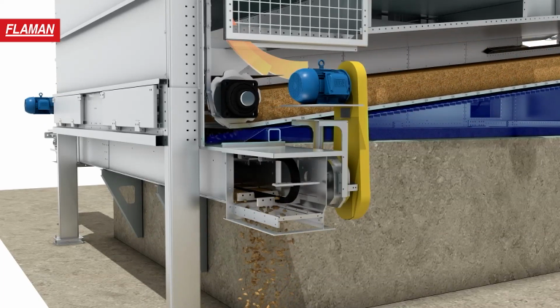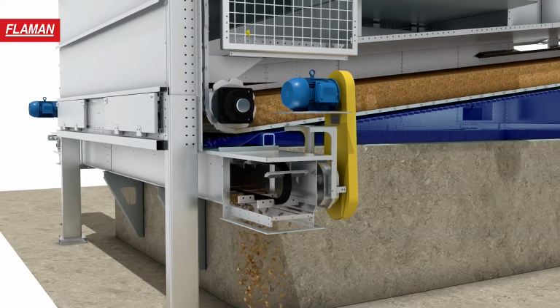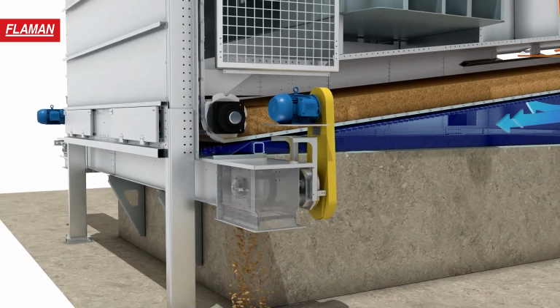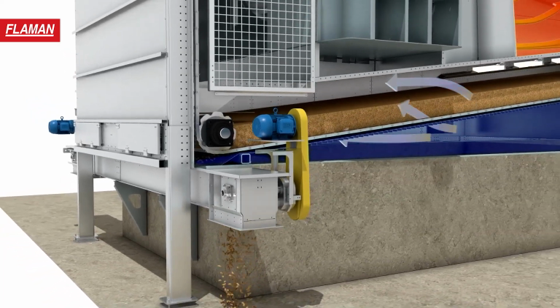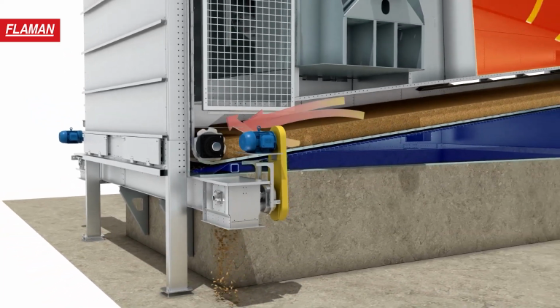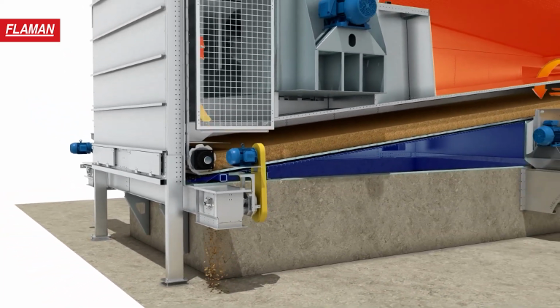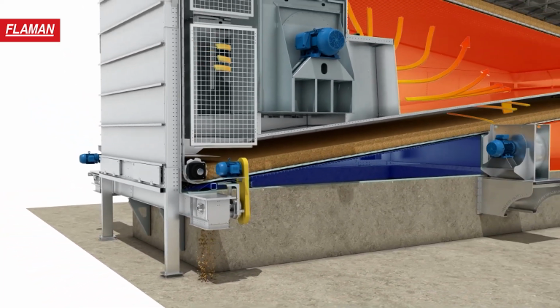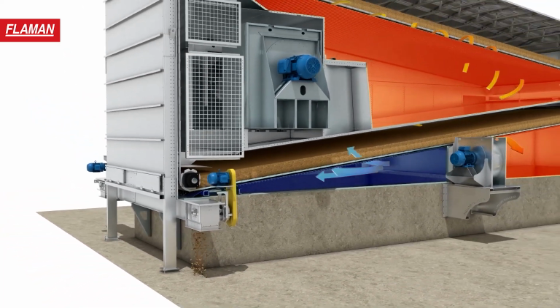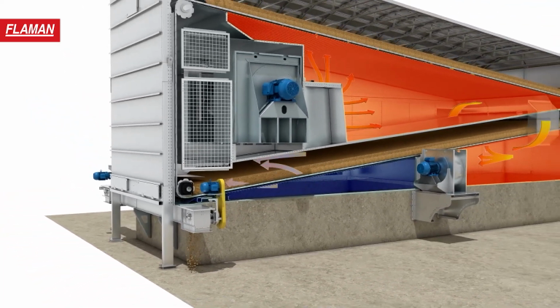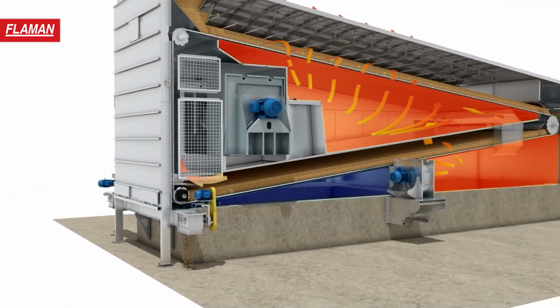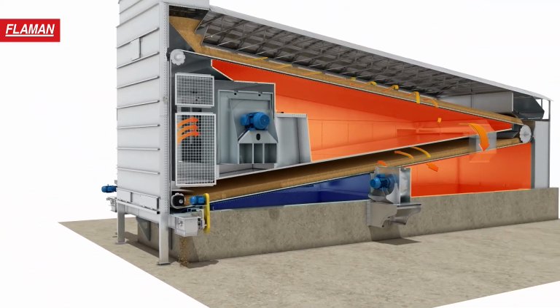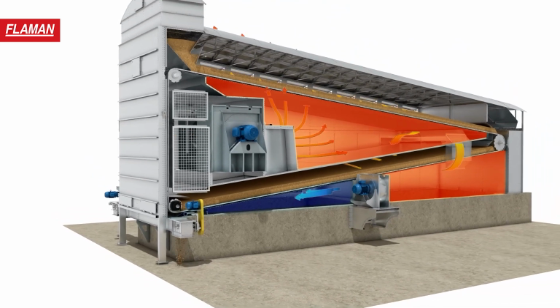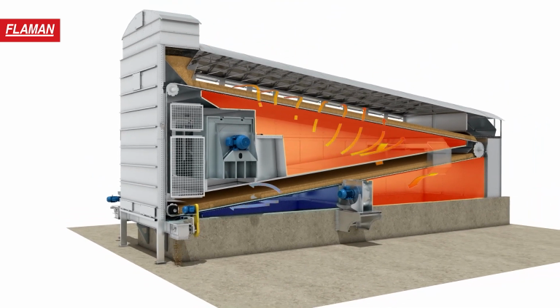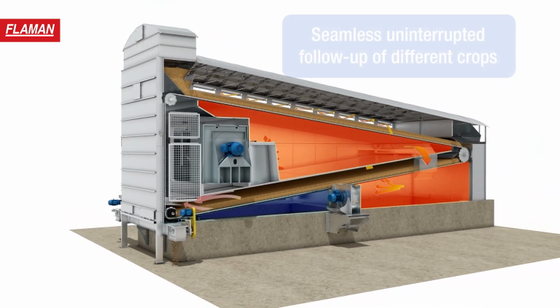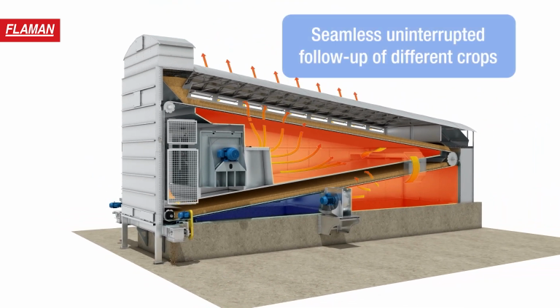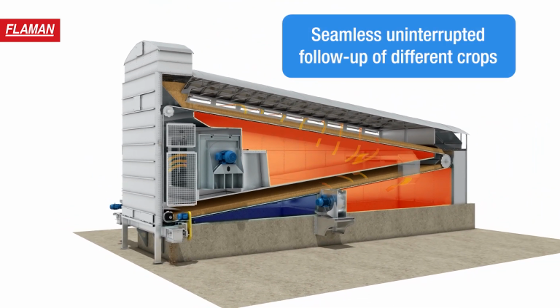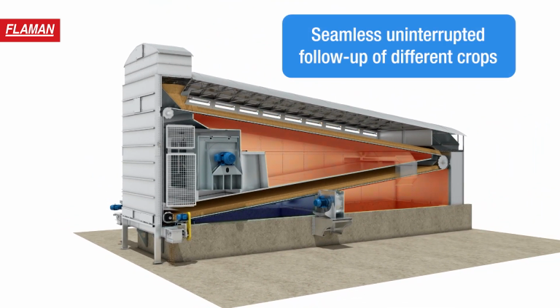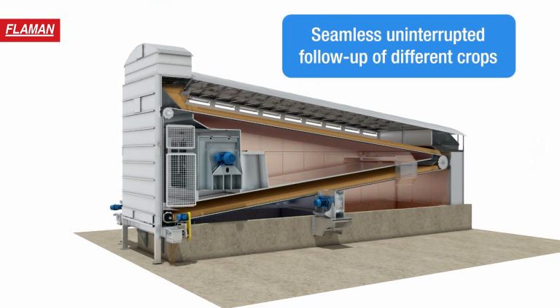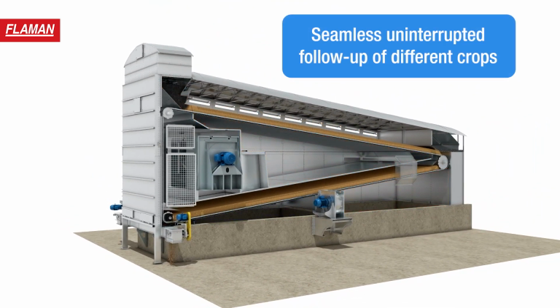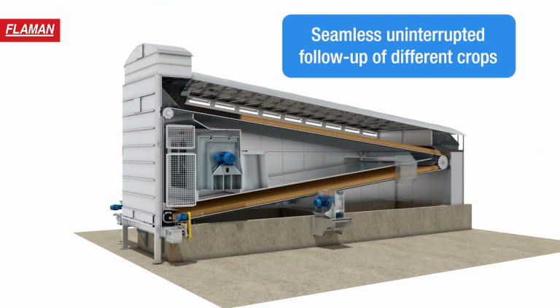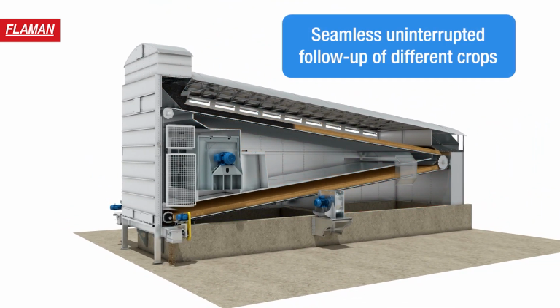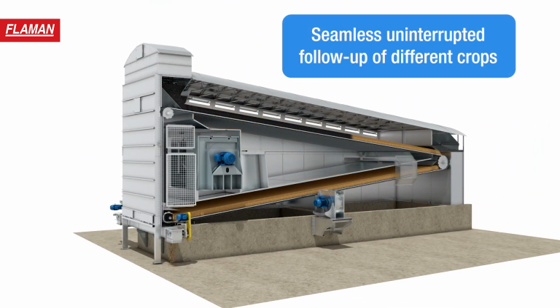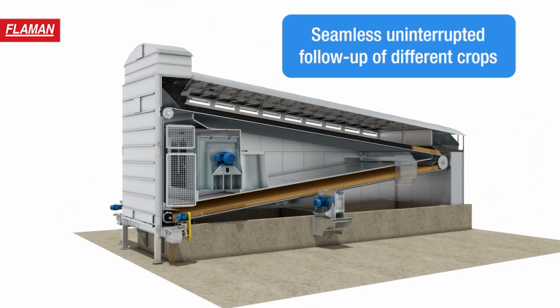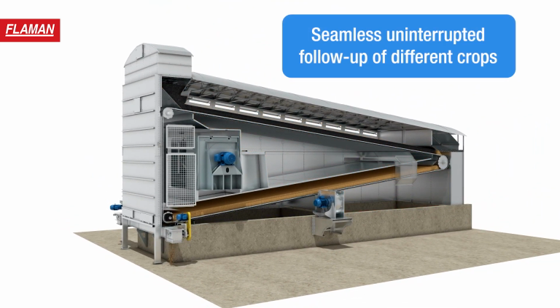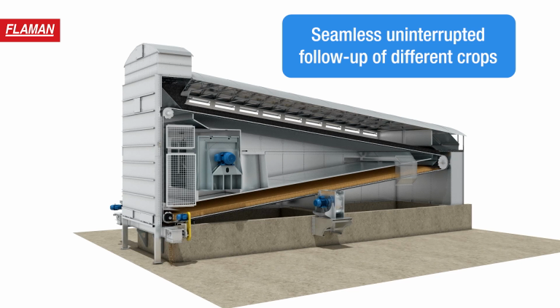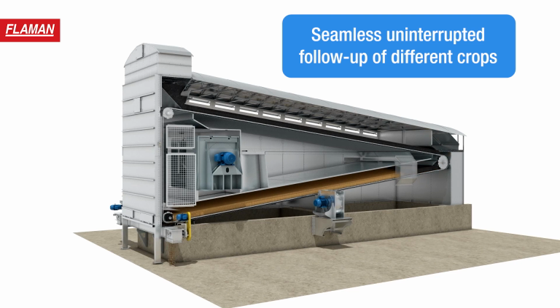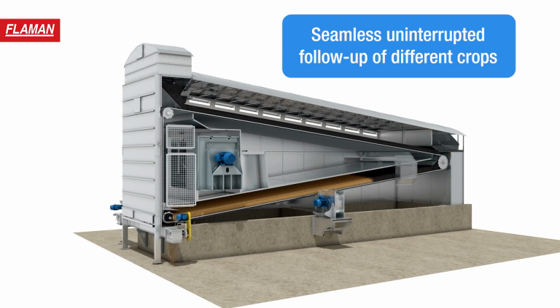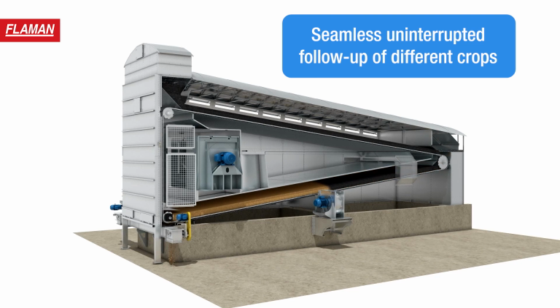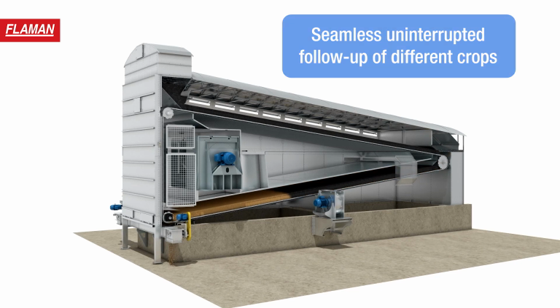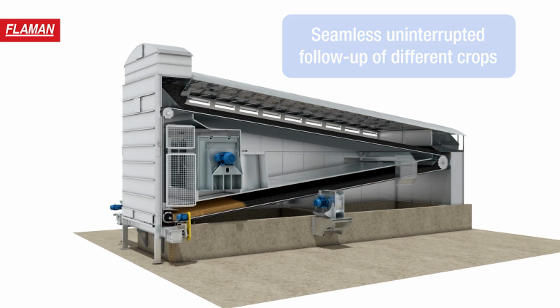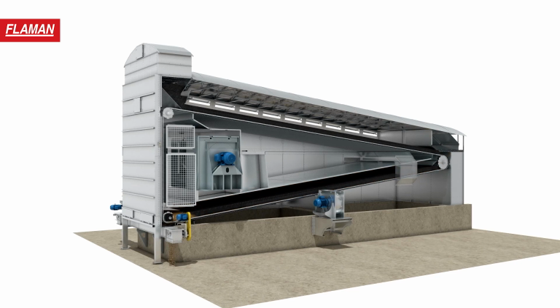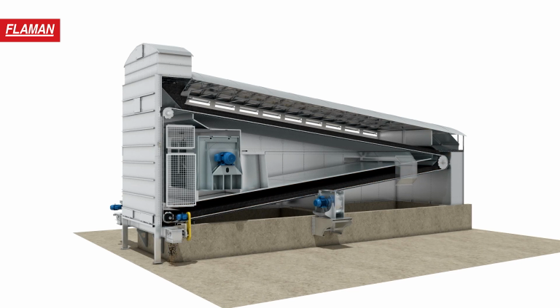The Oakland Grain Dryer has a 45-minute drying cycle. Seamless uninterrupted follow-up of different crops means you can switch from corn to oats to canola on the fly.